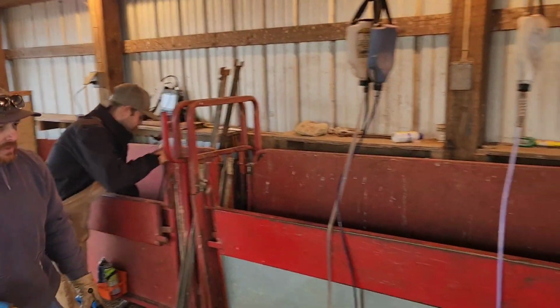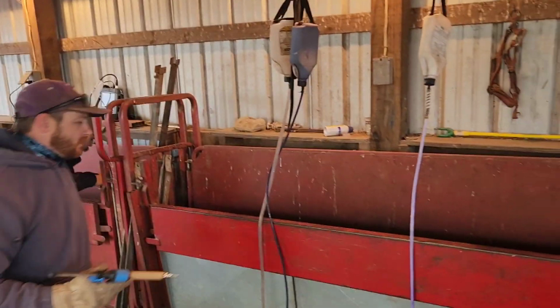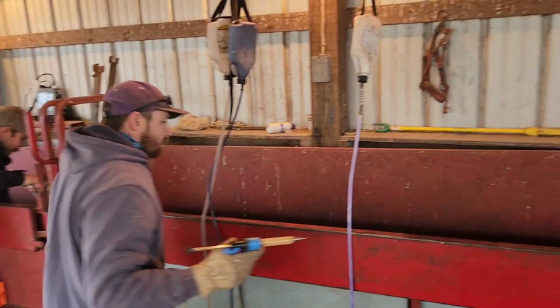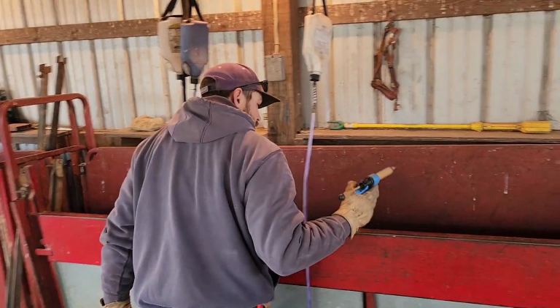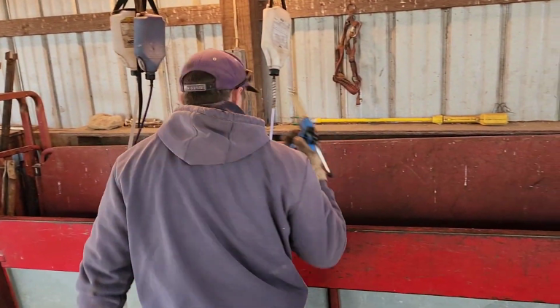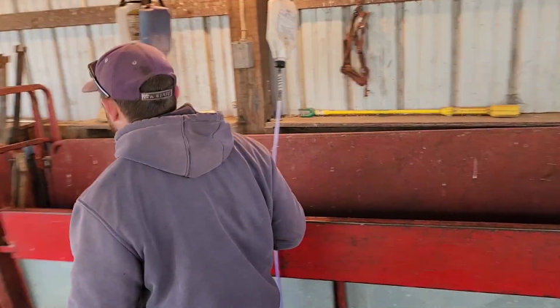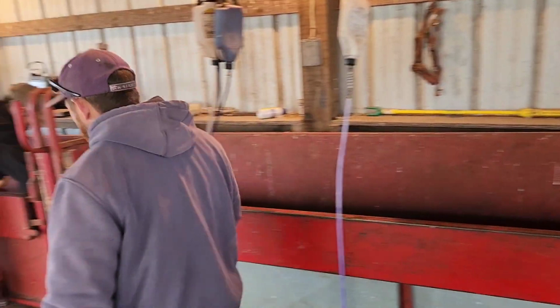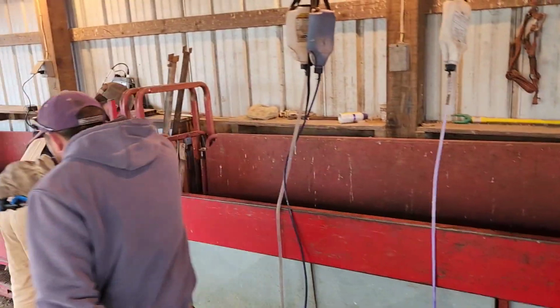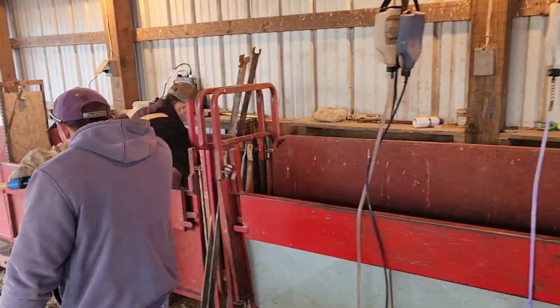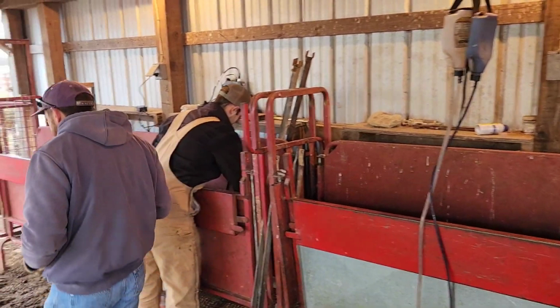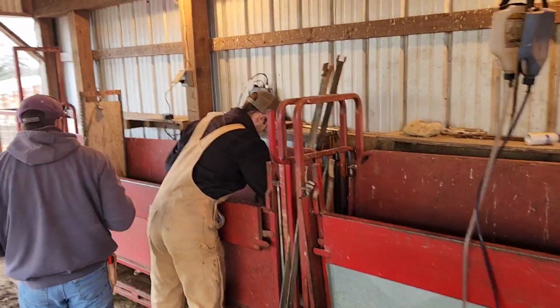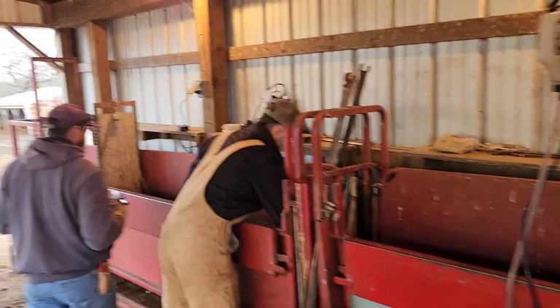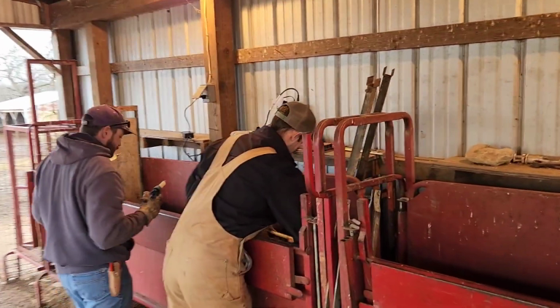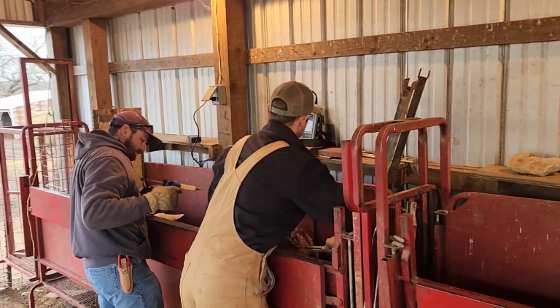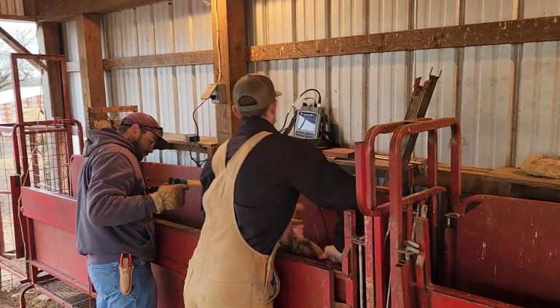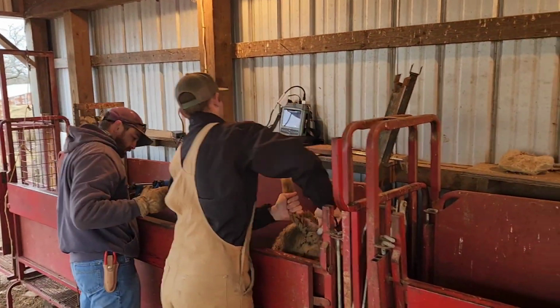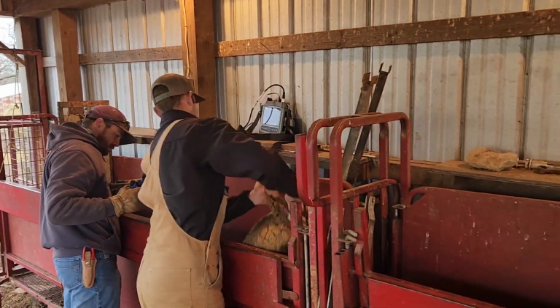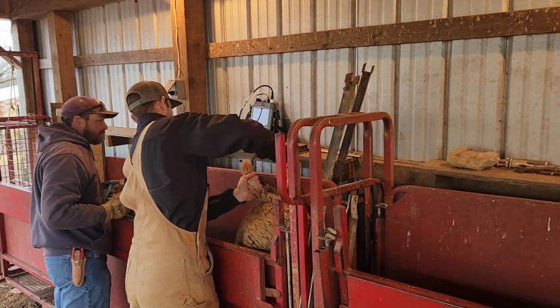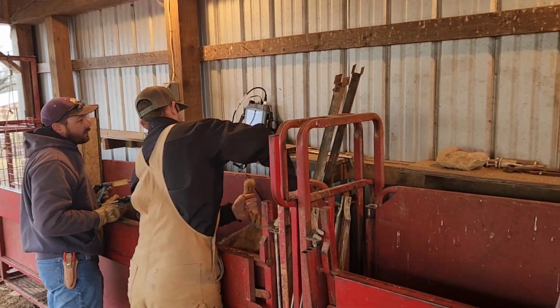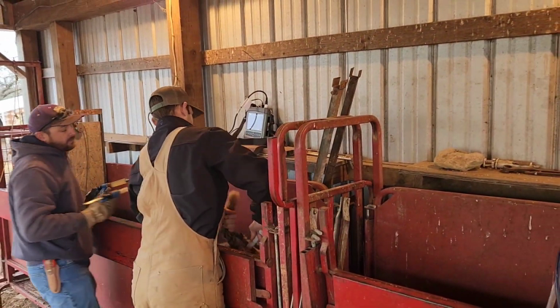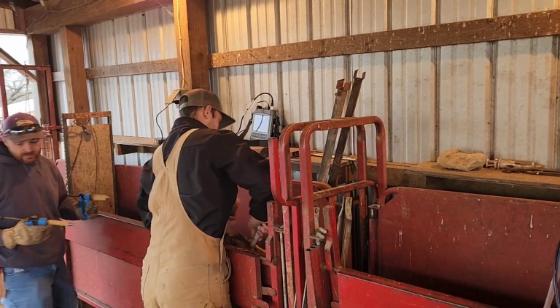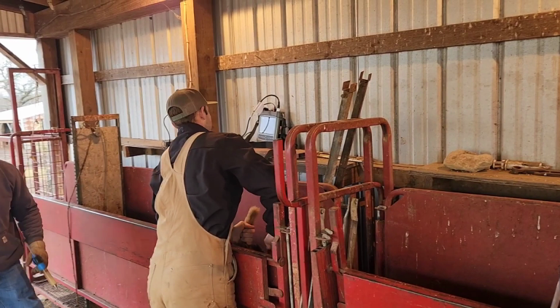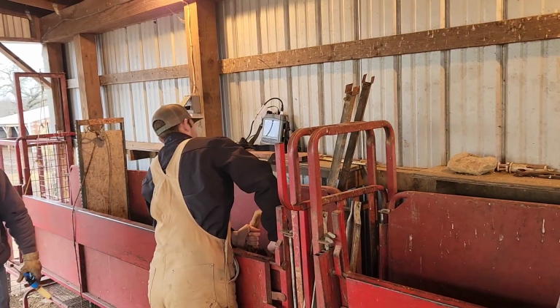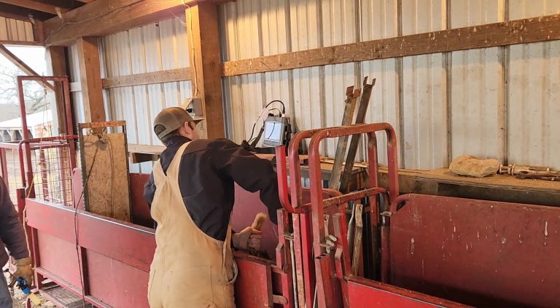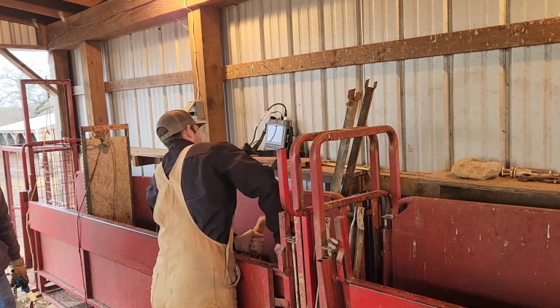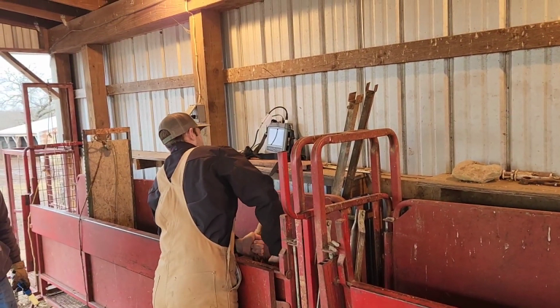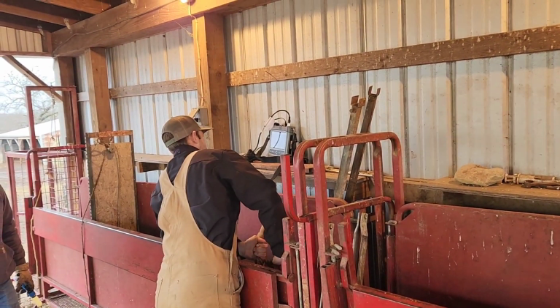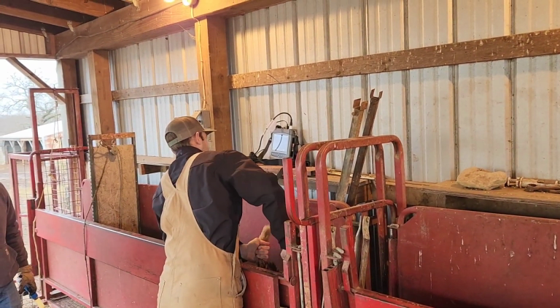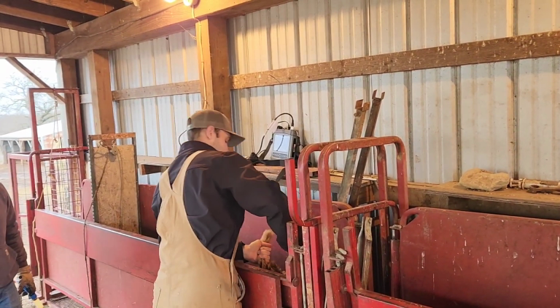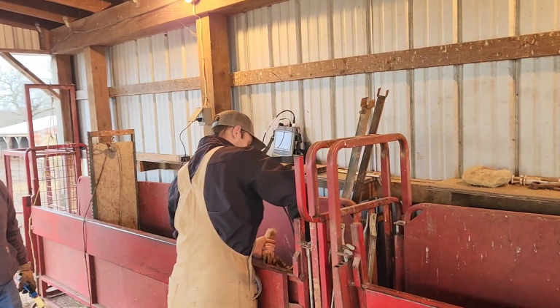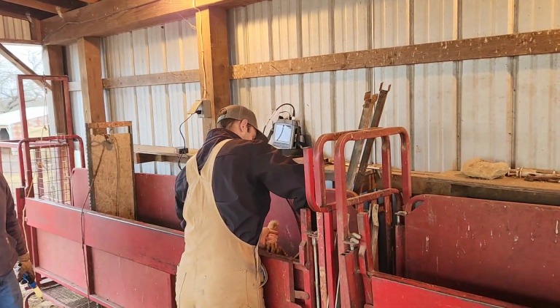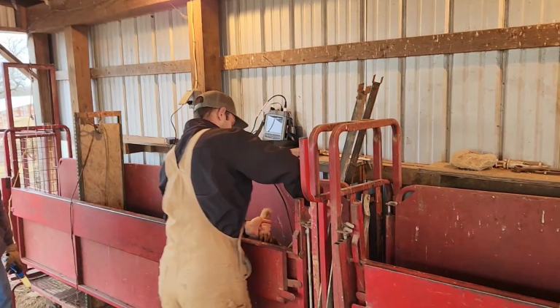Hey guys, if you've been with us before, you remember Wyatt, a vet student from OSU that came and sonogrammed our ewe lambs before — and here we're doing that again today.